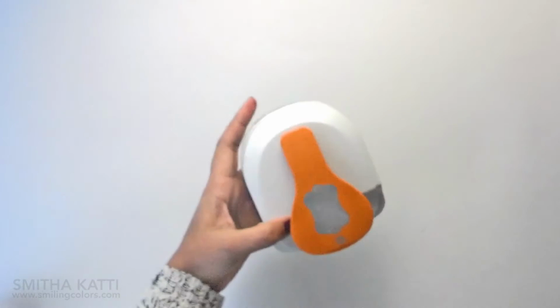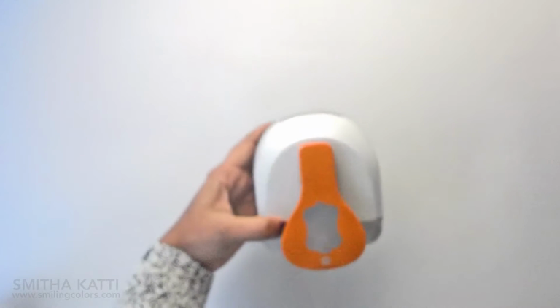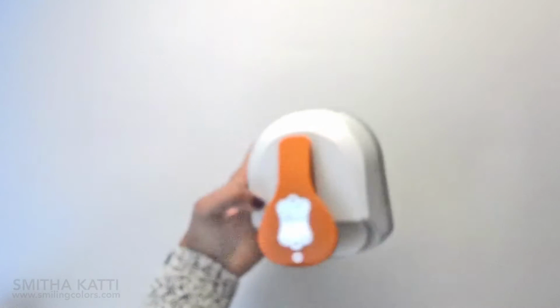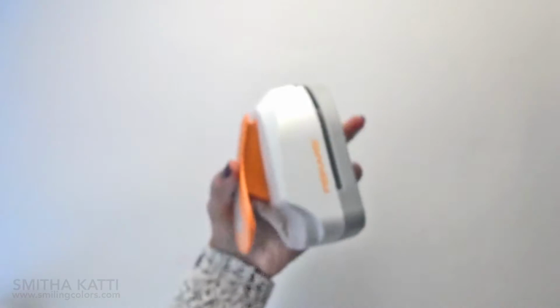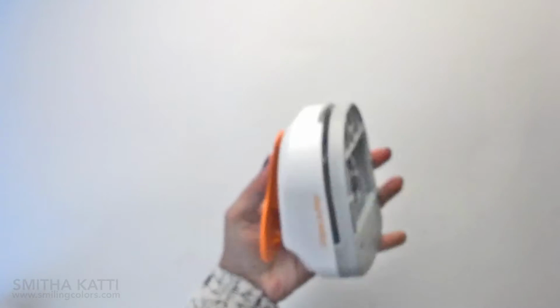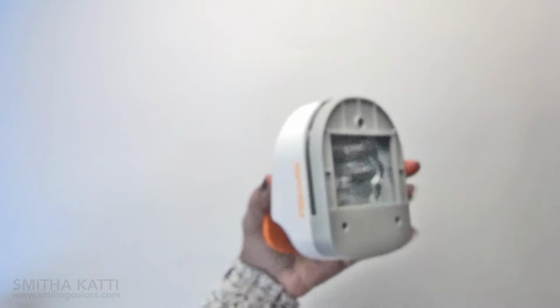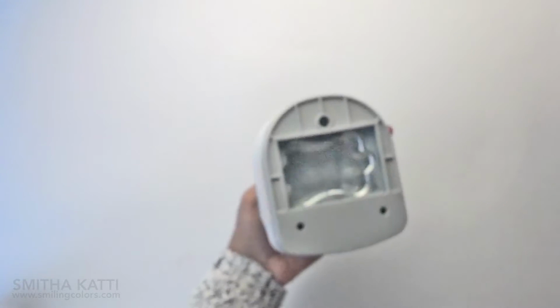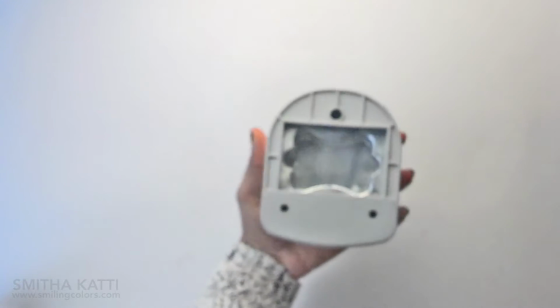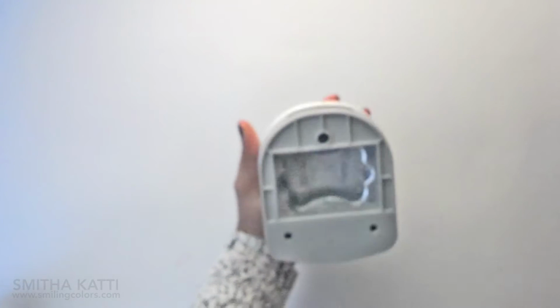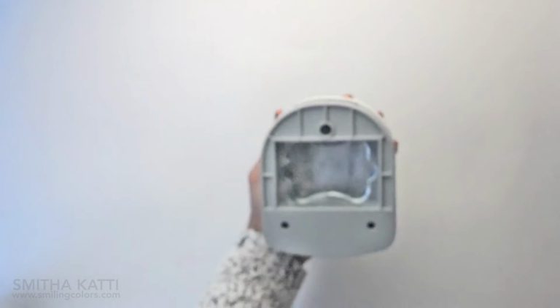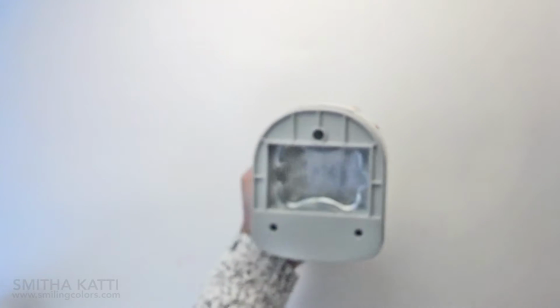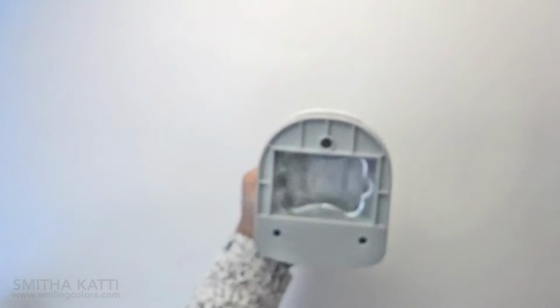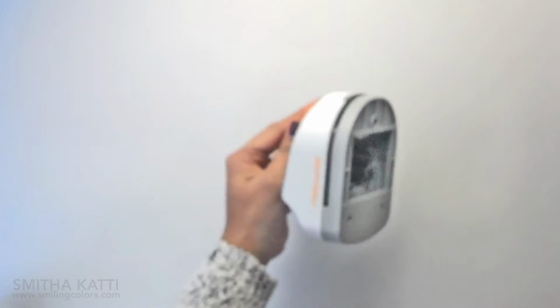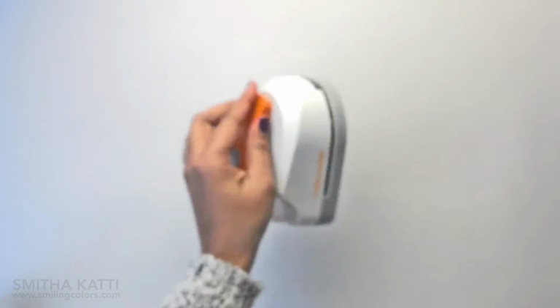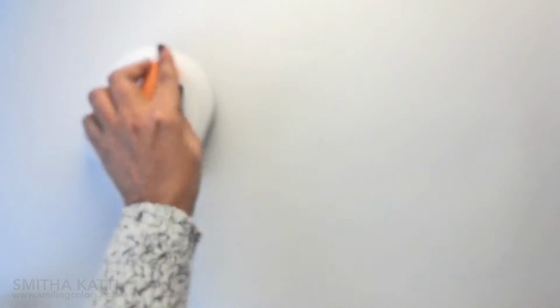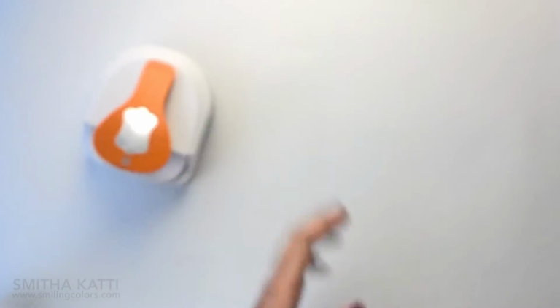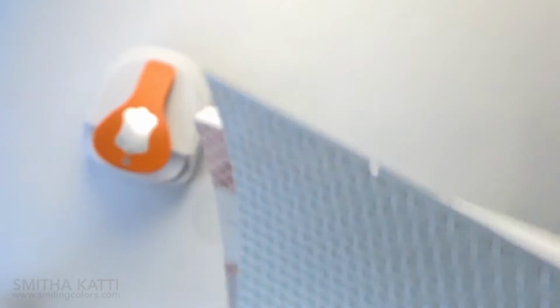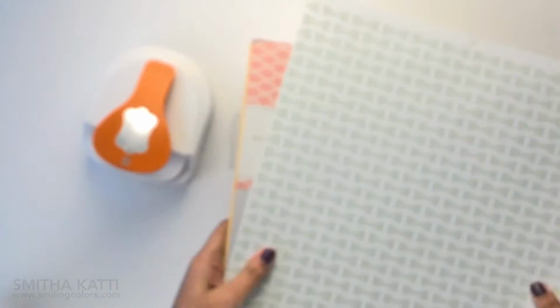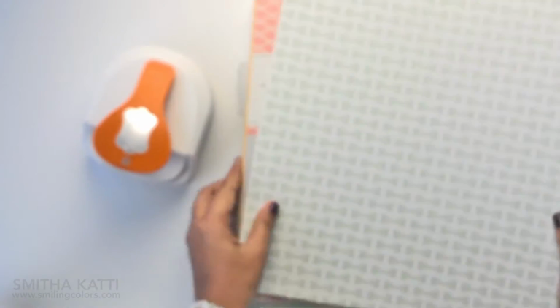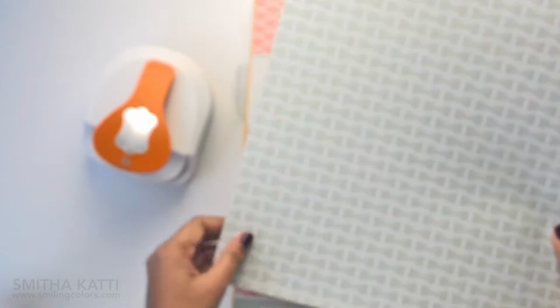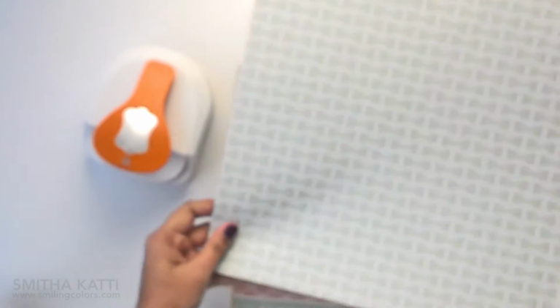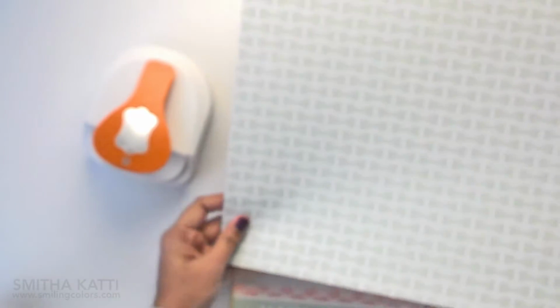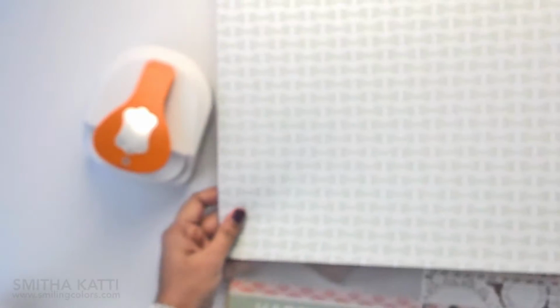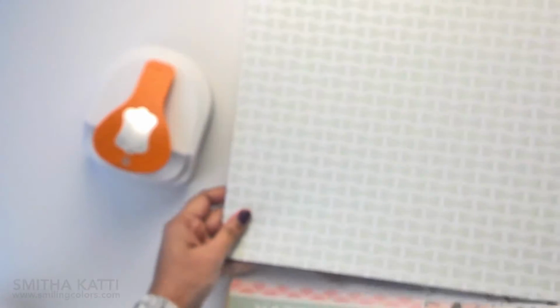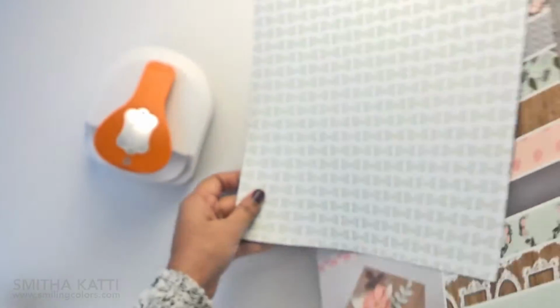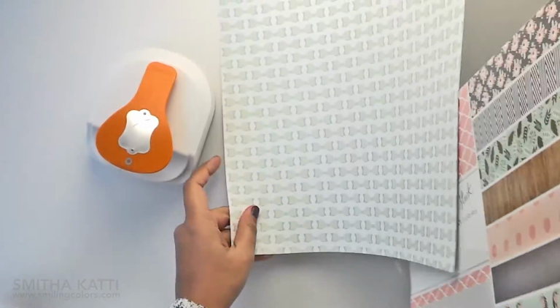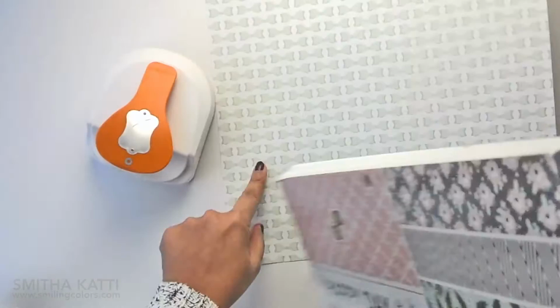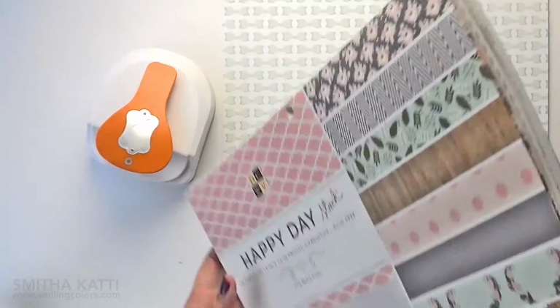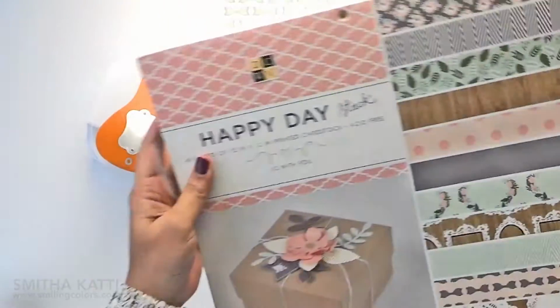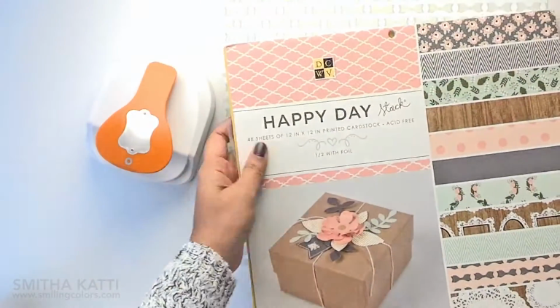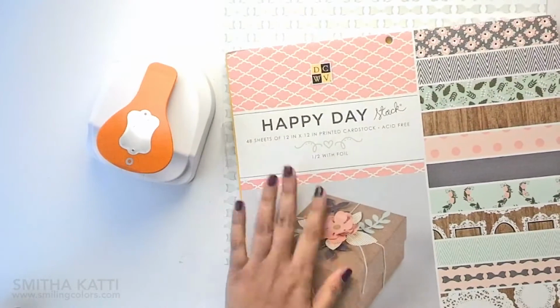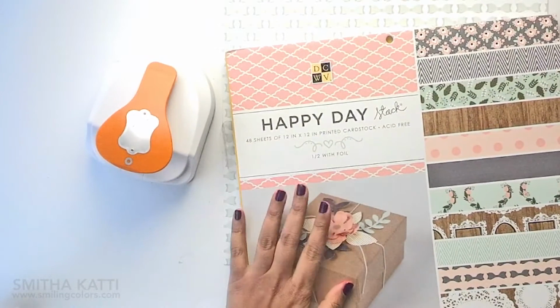I am using this tag maker punch by Fiskars and I am making my labels out of patterned paper today instead of card stock. This pretty paper actually comes from the Happy Day stack by Die Cuts With A View.